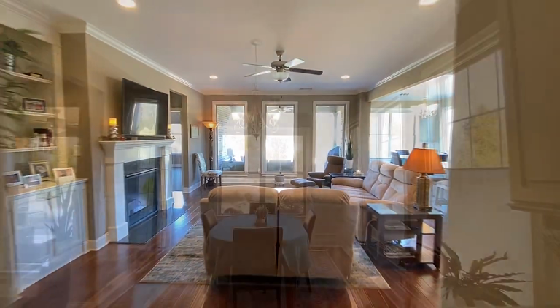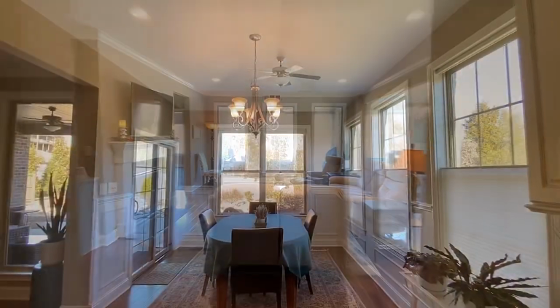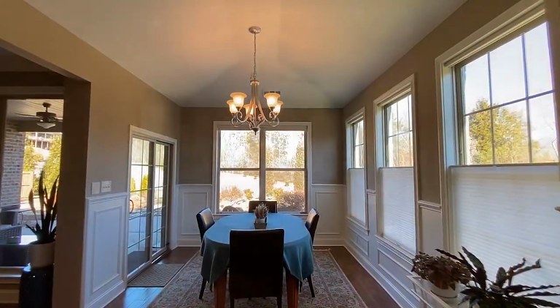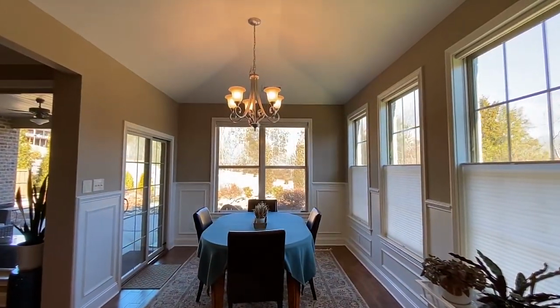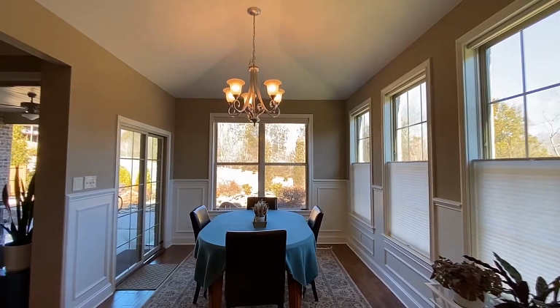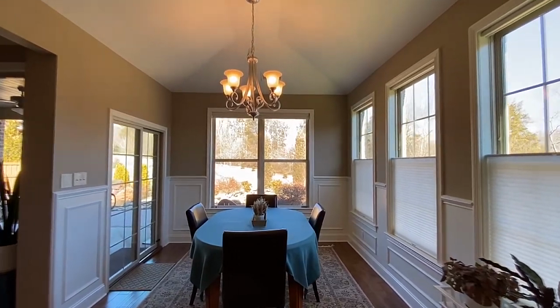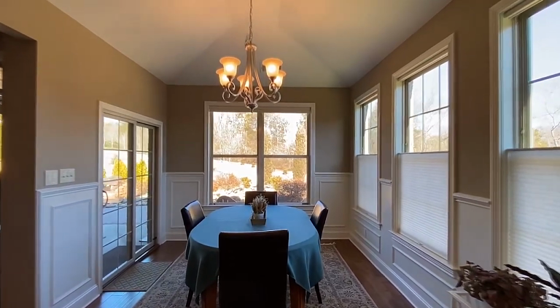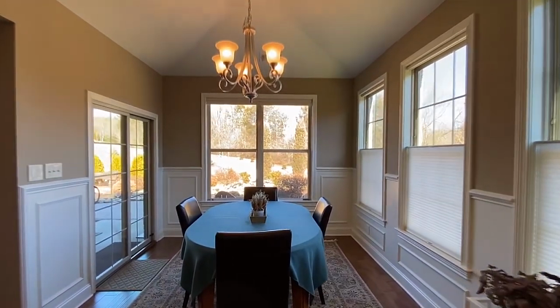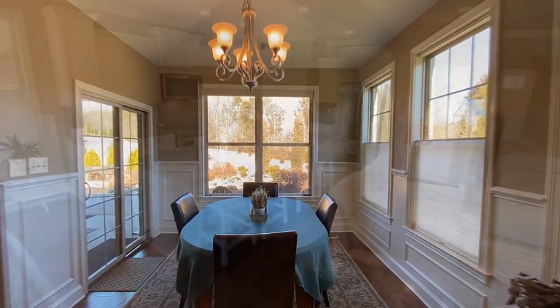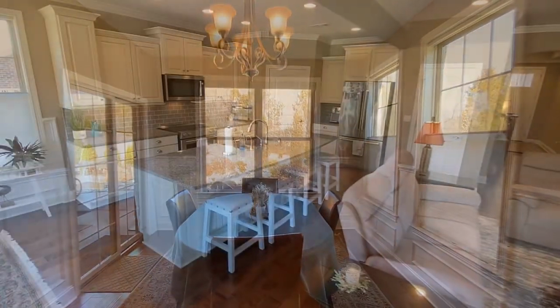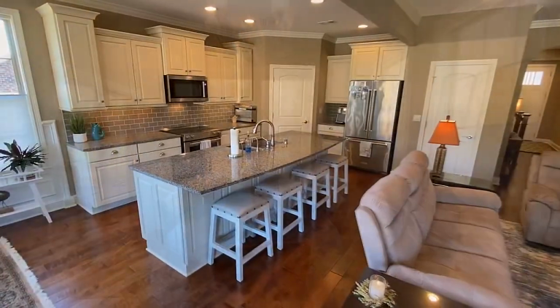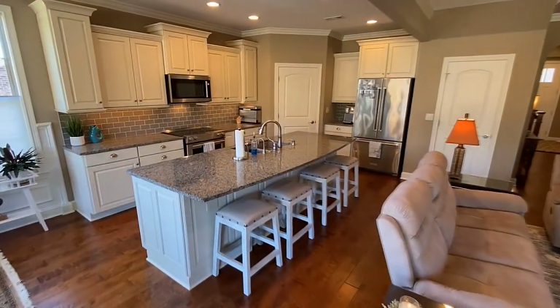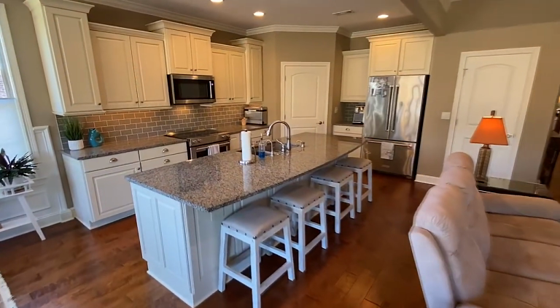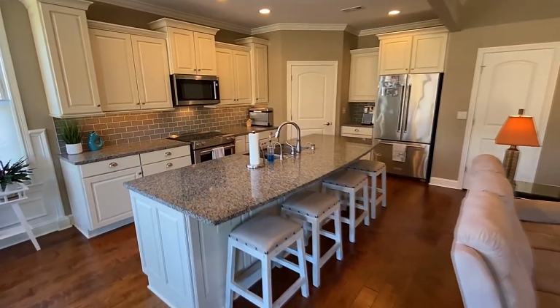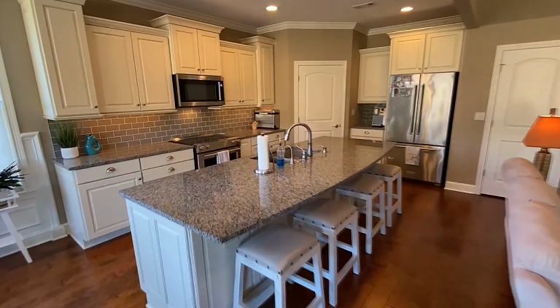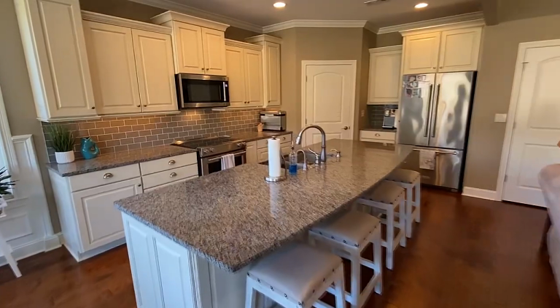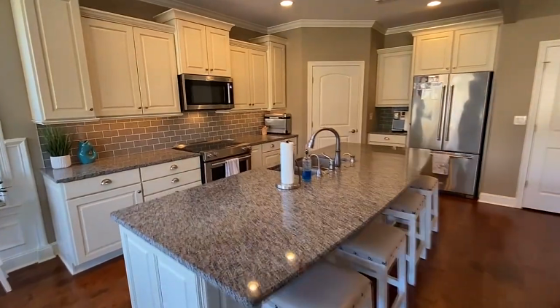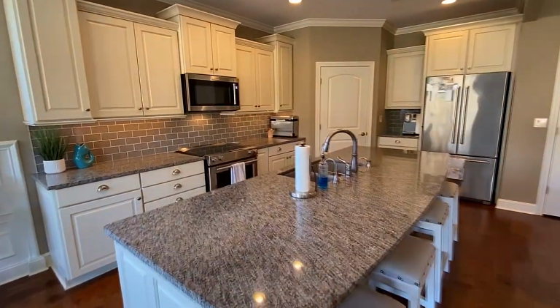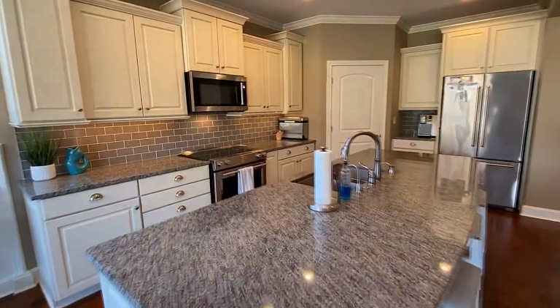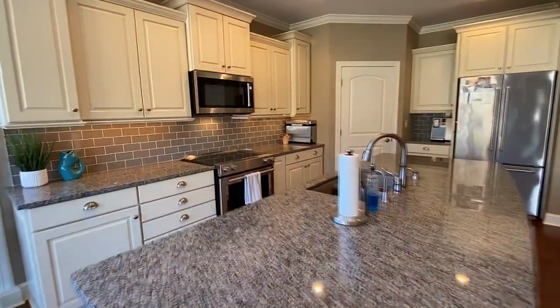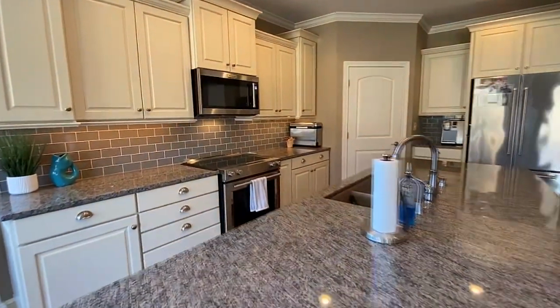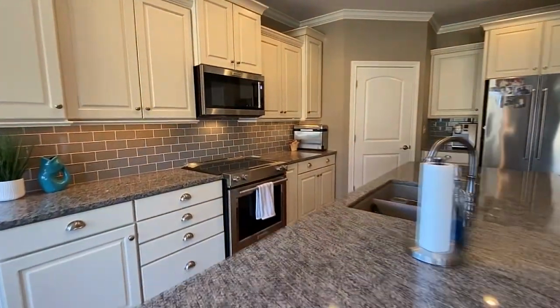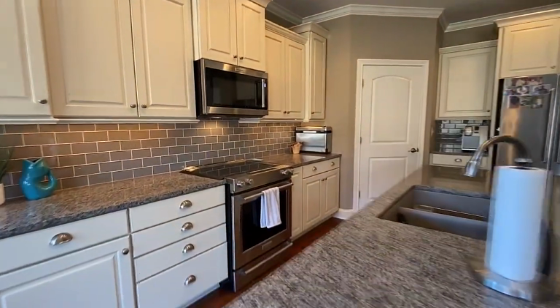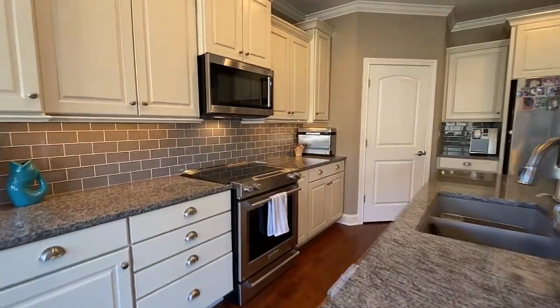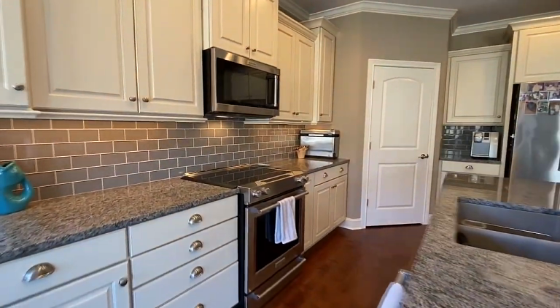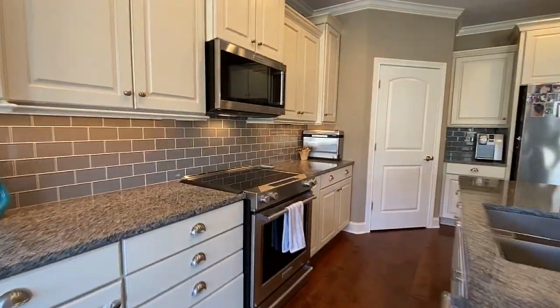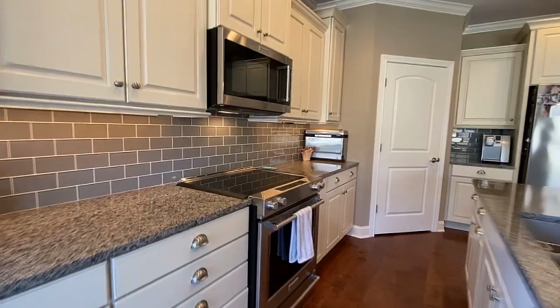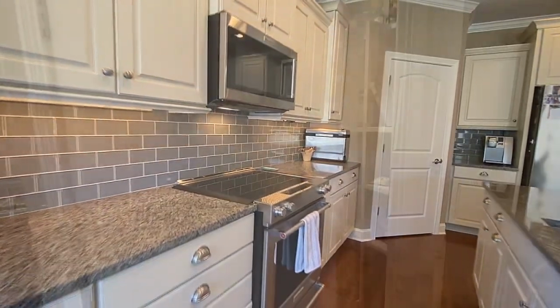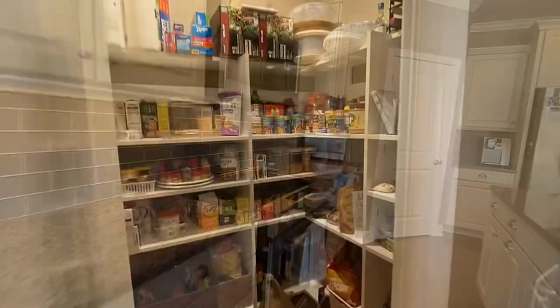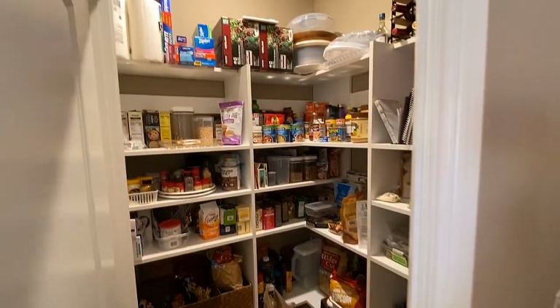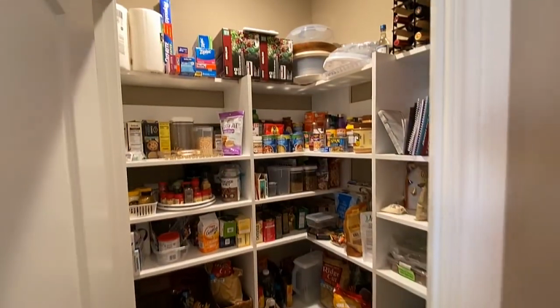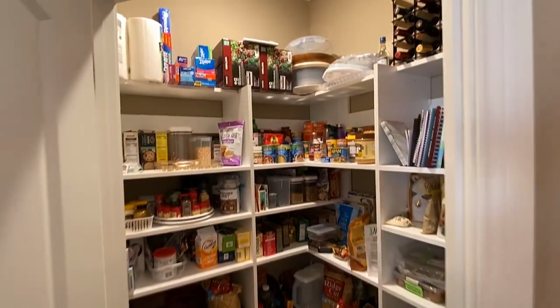This open floor plan includes the dining area and a most expansive kitchen on countertops of granite featuring a tile backsplash. It's even plumbed for your Keurig coffee maker, and not one but two pantries.